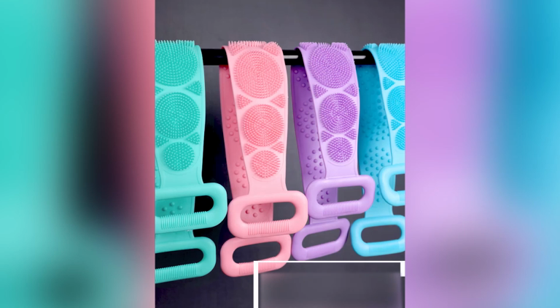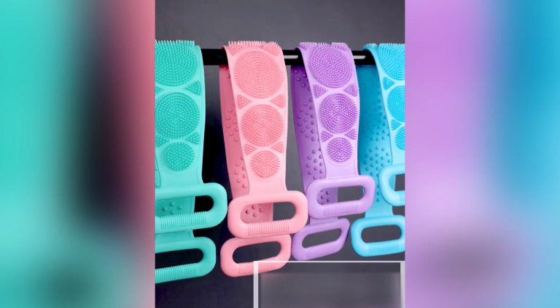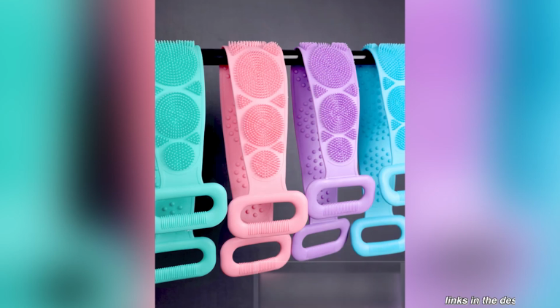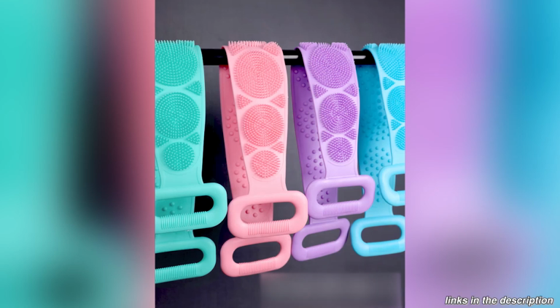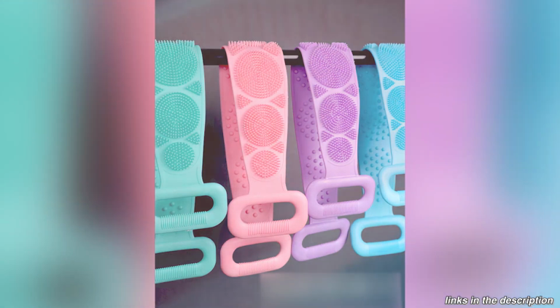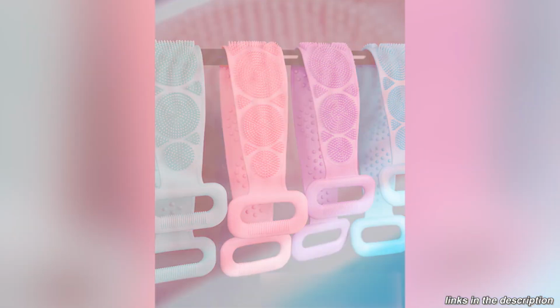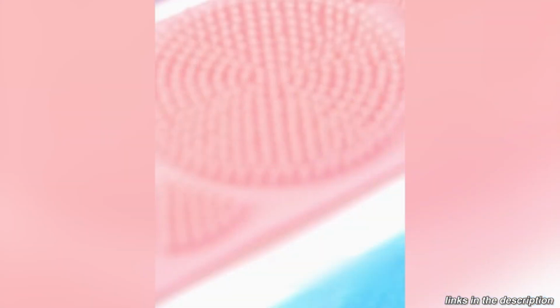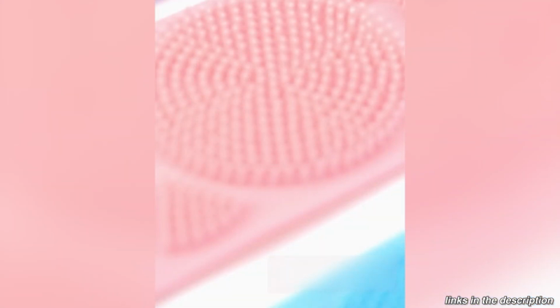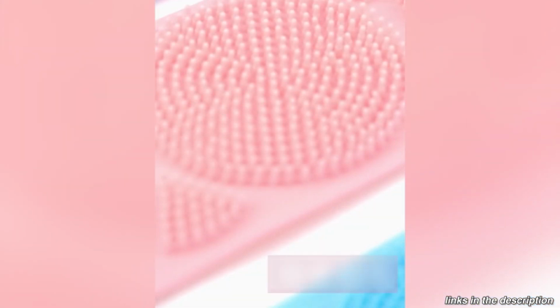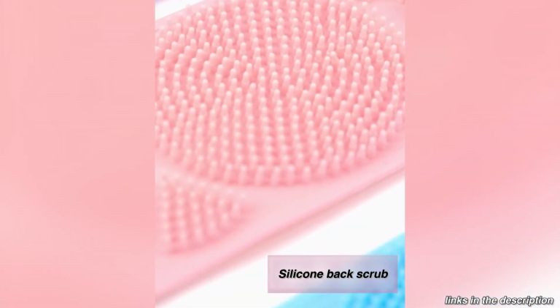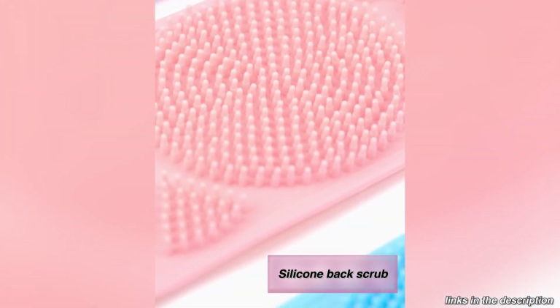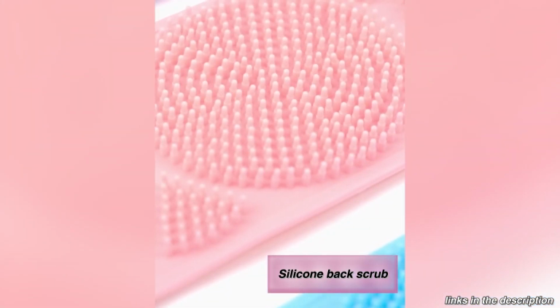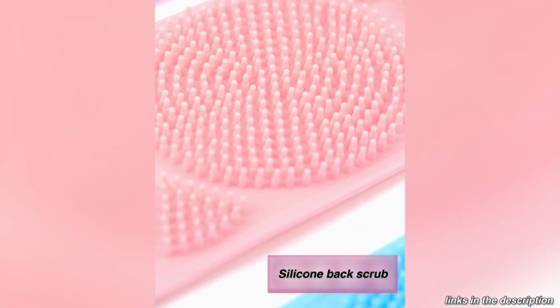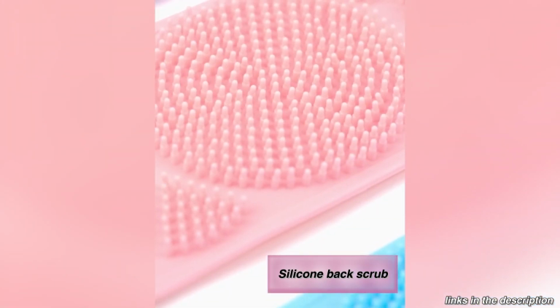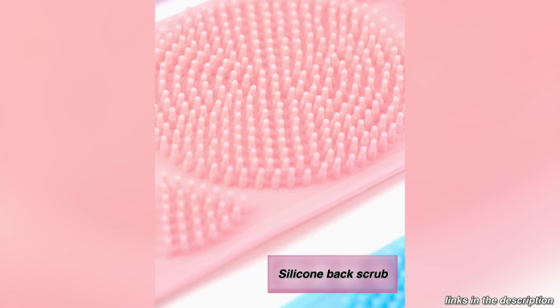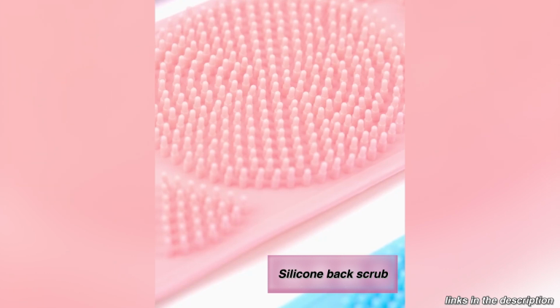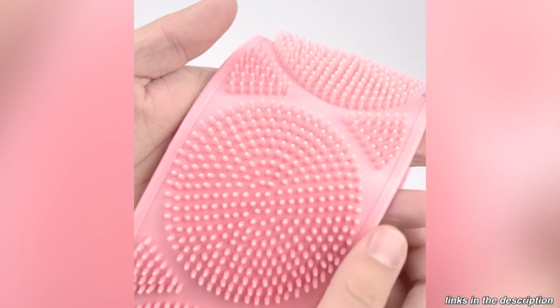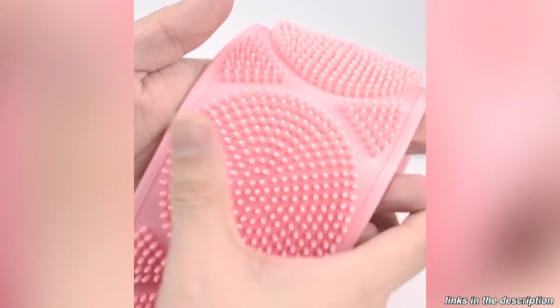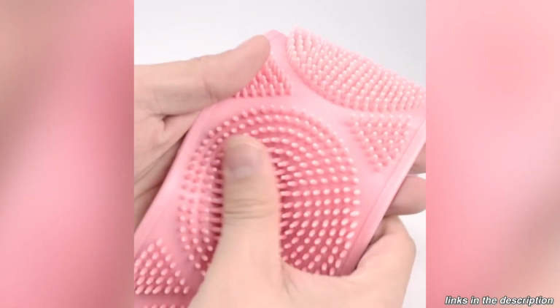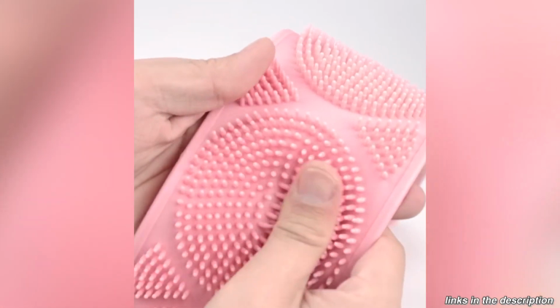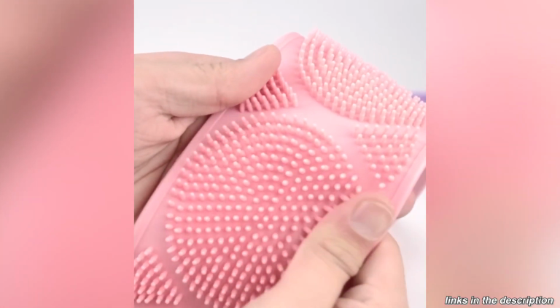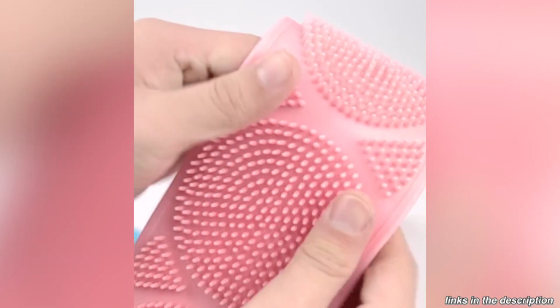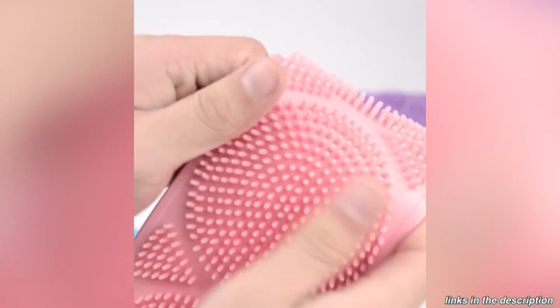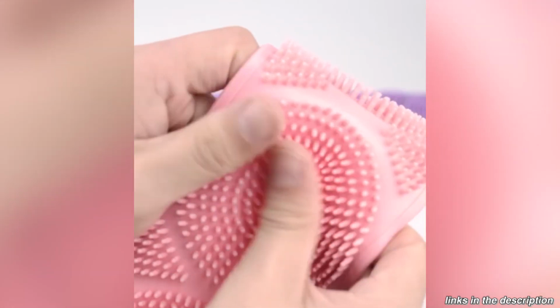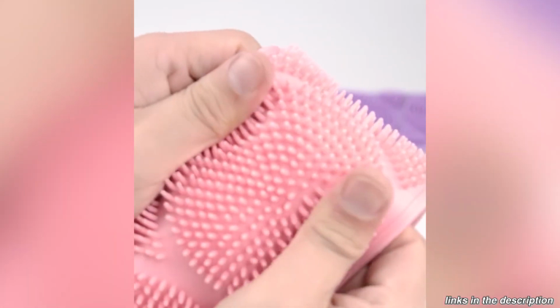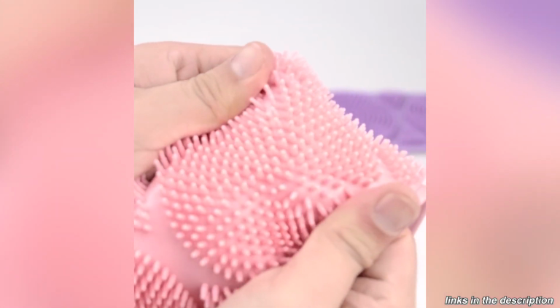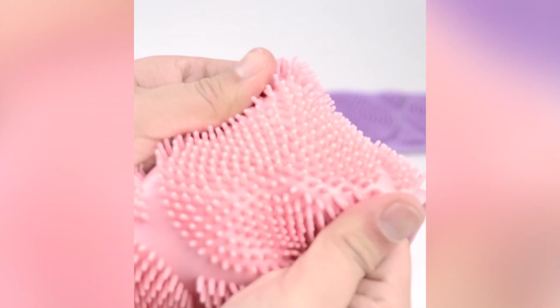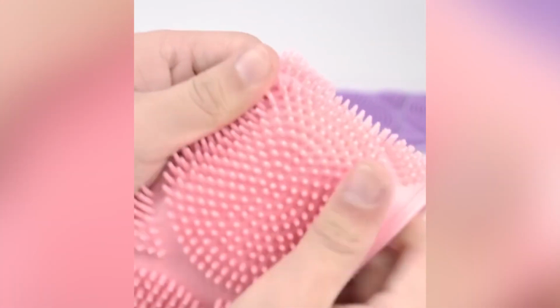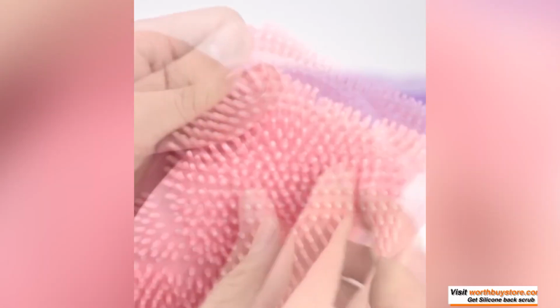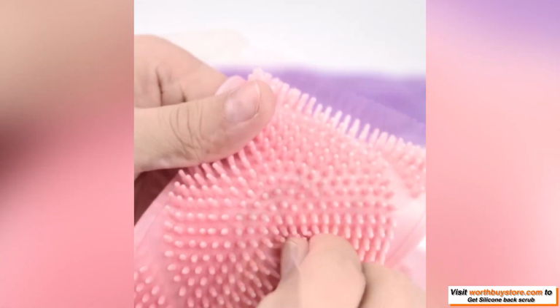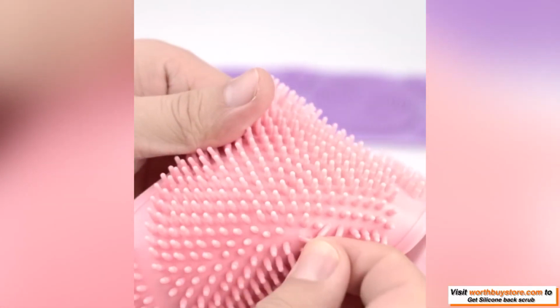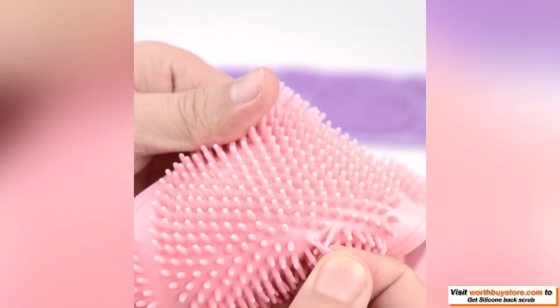Are you annoyed that you can't reach your back while taking a bath? Clean and scrub with this silicone towel now and keep it clean. Those hard to reach places can sometimes be painful, and now we have the solution.